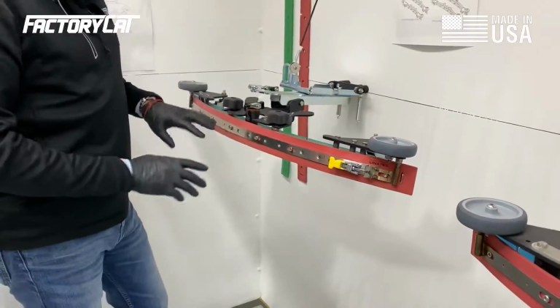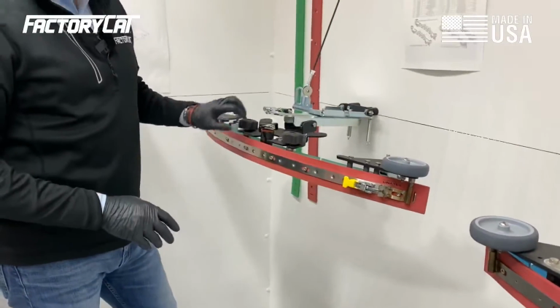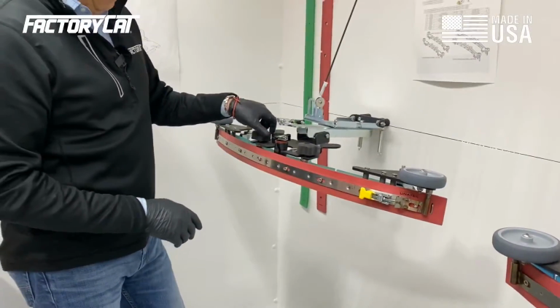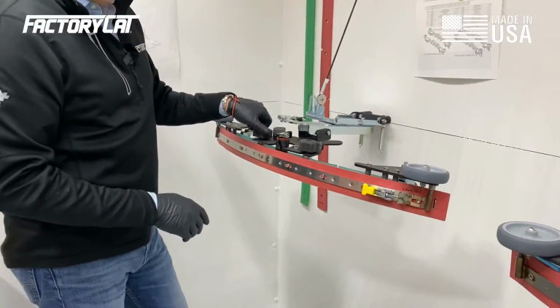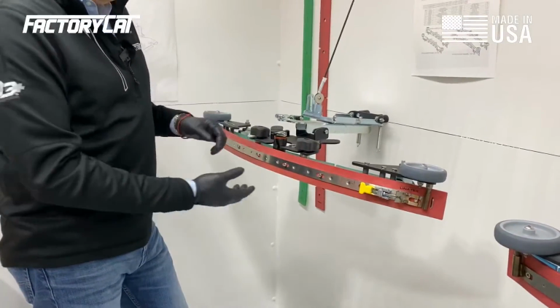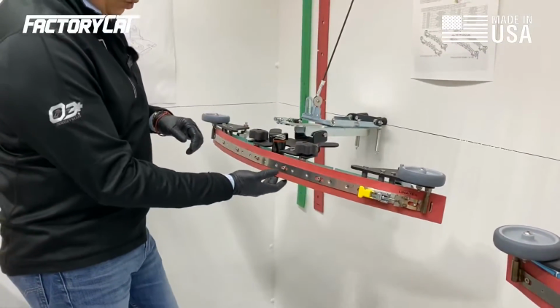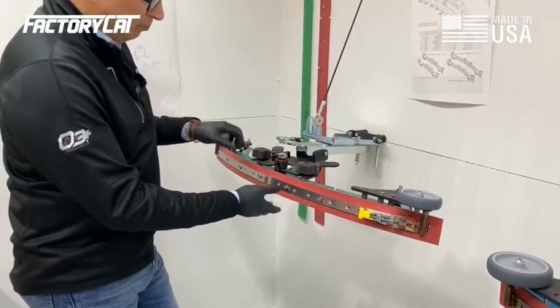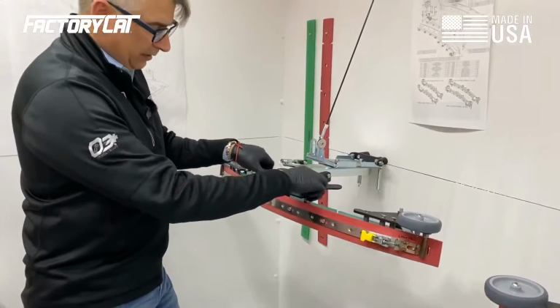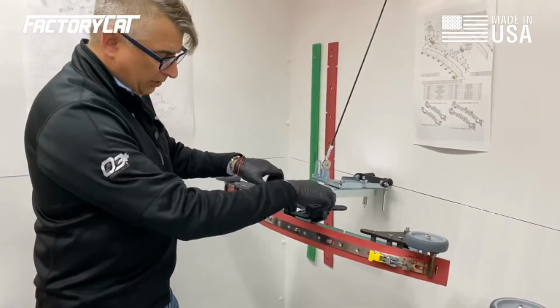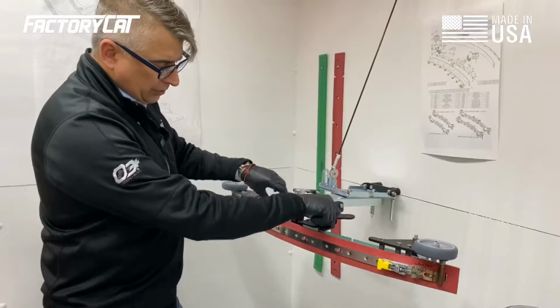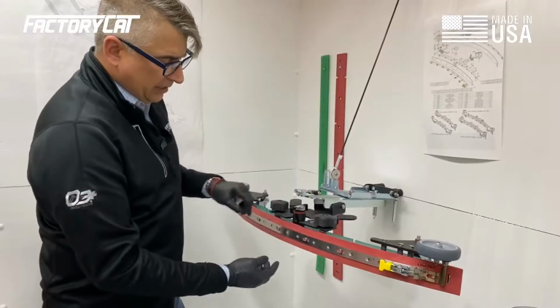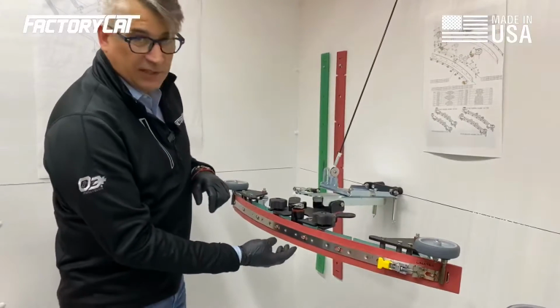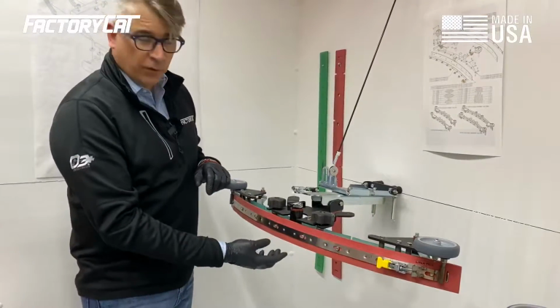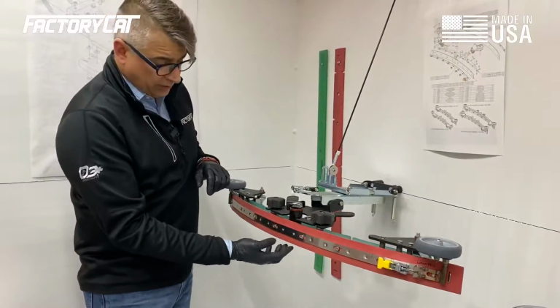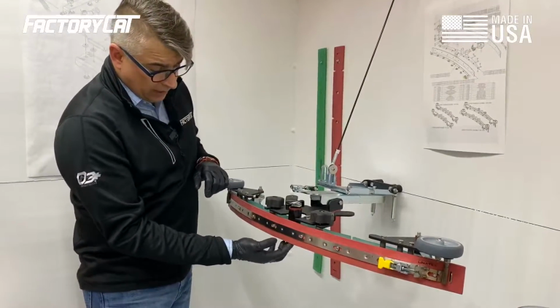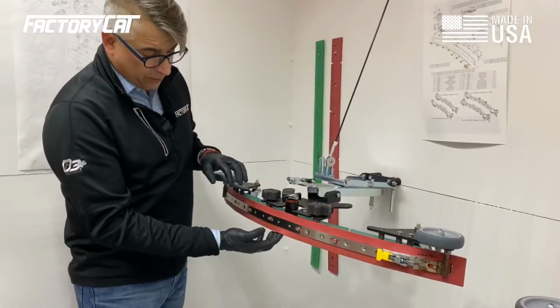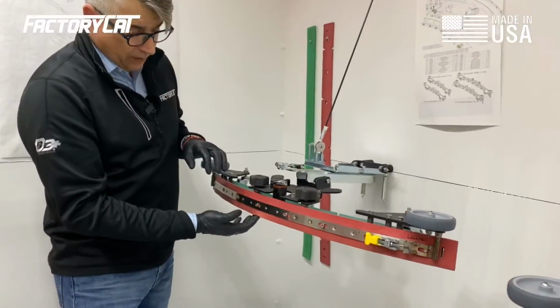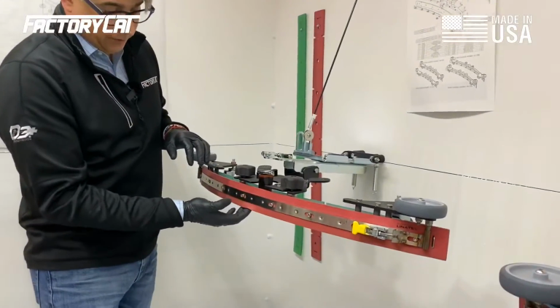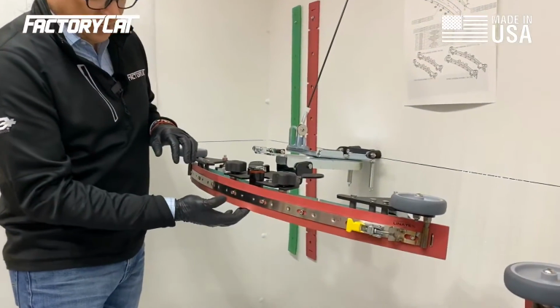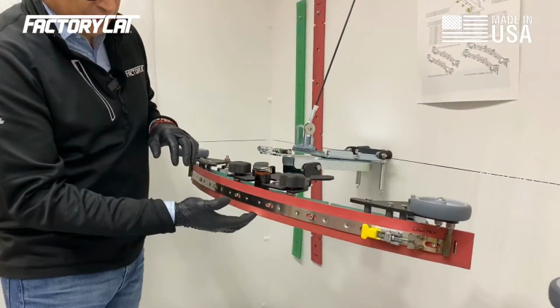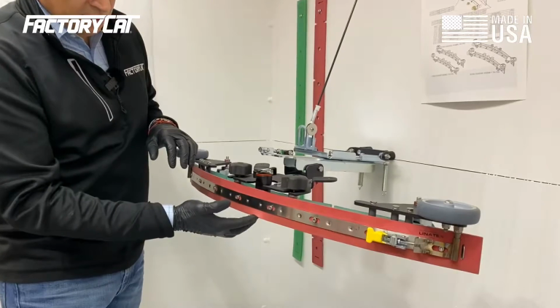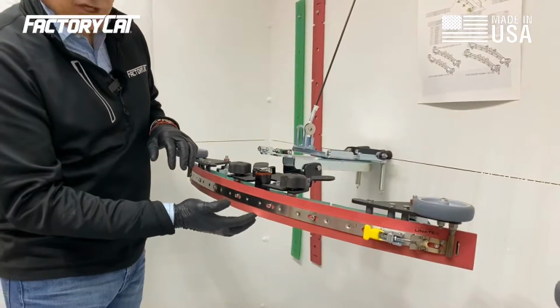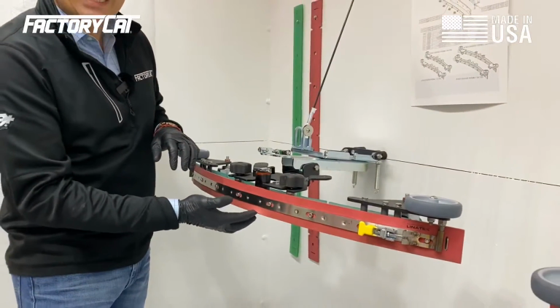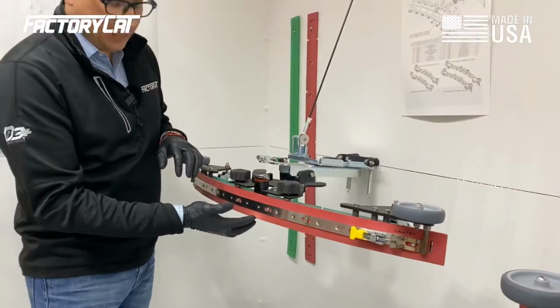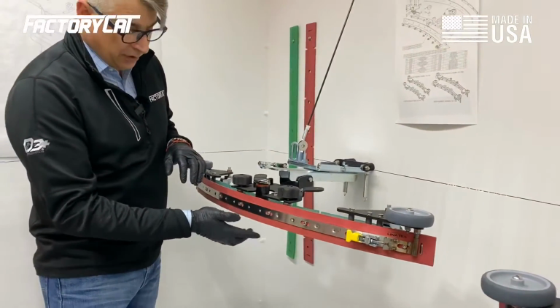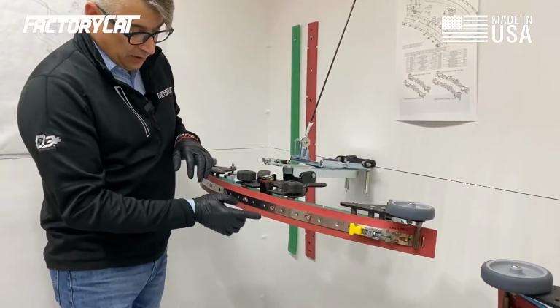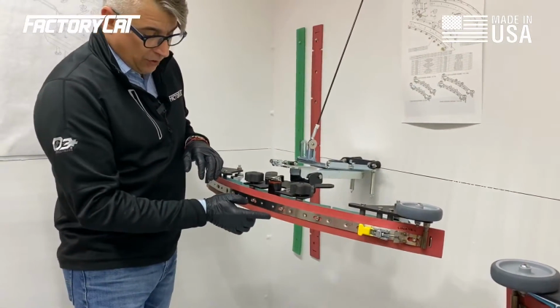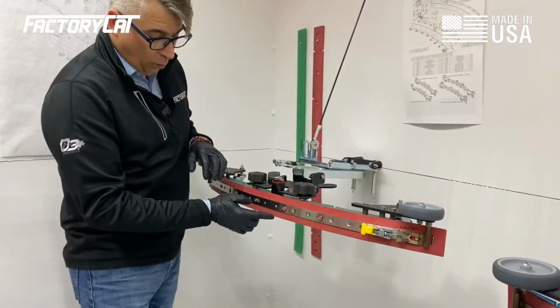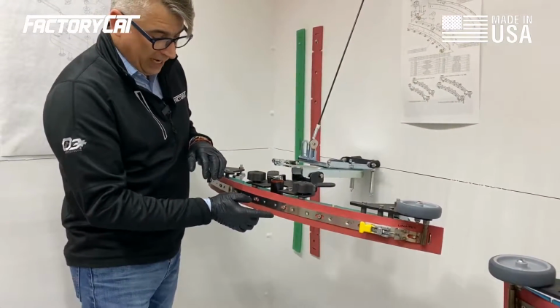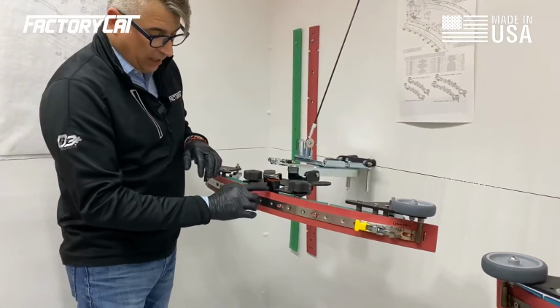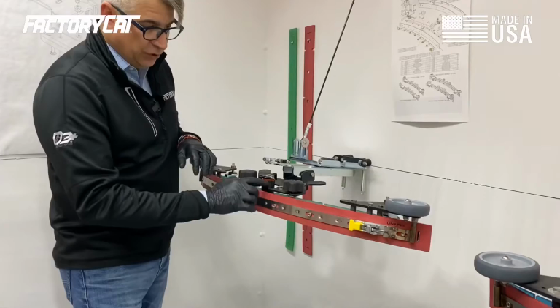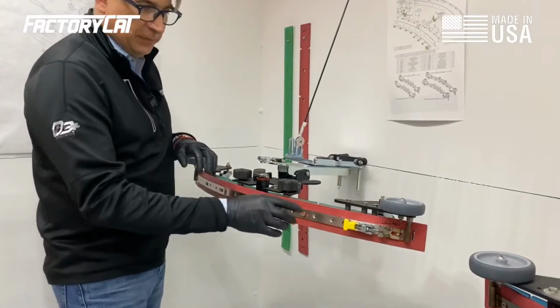Another problem you might be having with your squeegee is an actual worn blade. Our squeegees are designed to utilize all four edges. Right now when we're scrubbing on the floor and dragging the squeegee, it's actually on this inside edge. You do have one on the back as well, and two more up top.